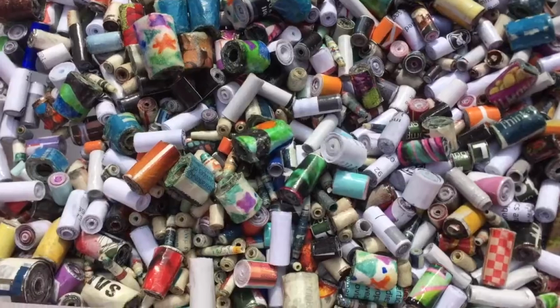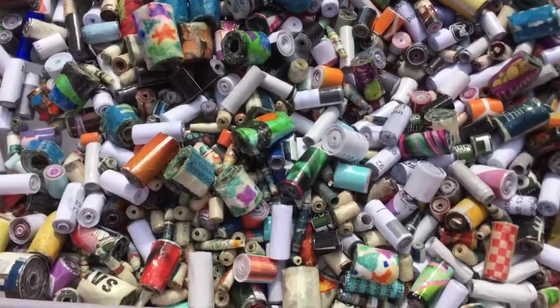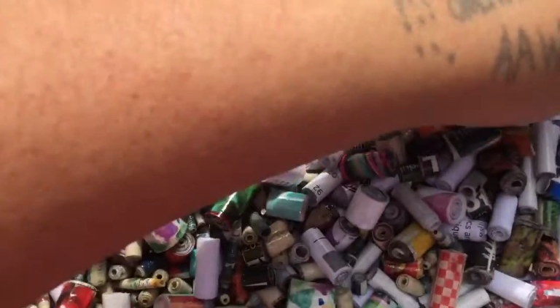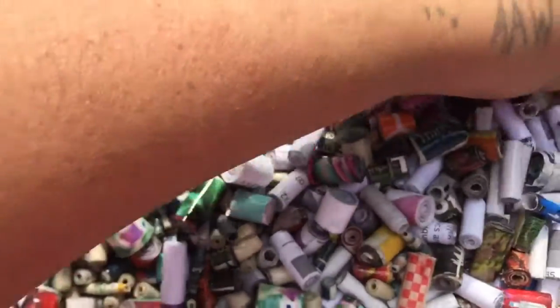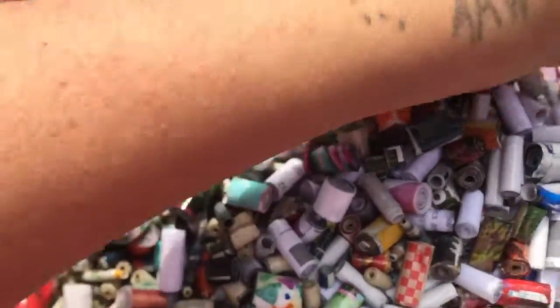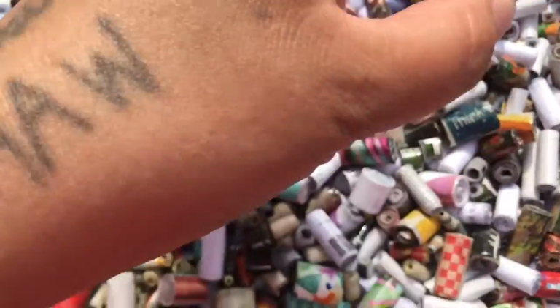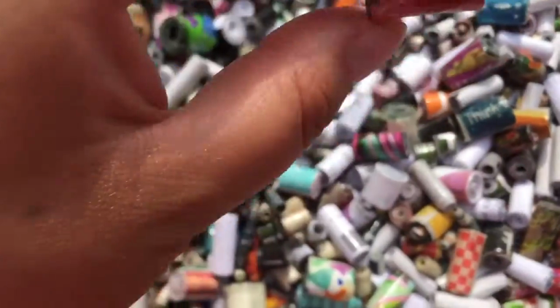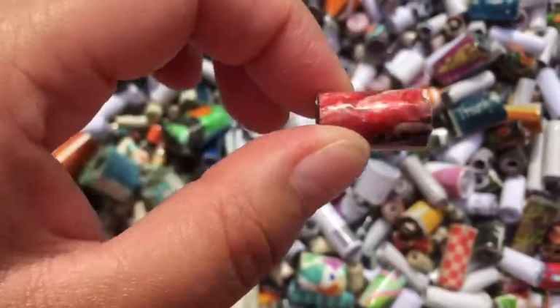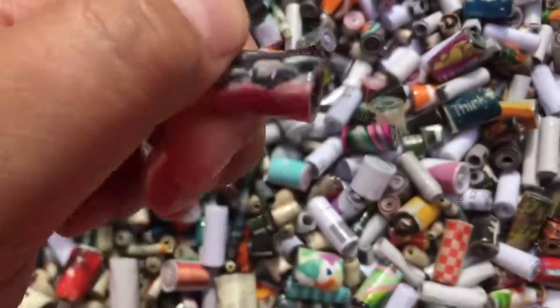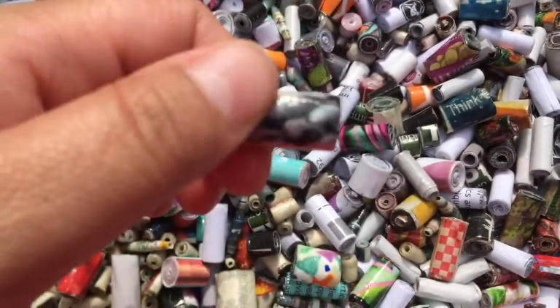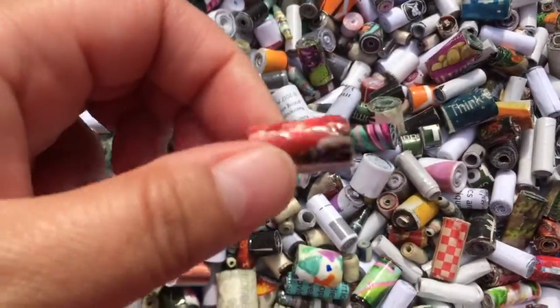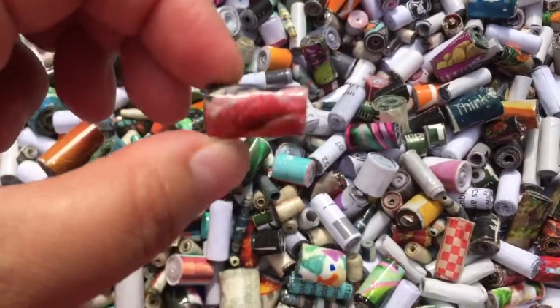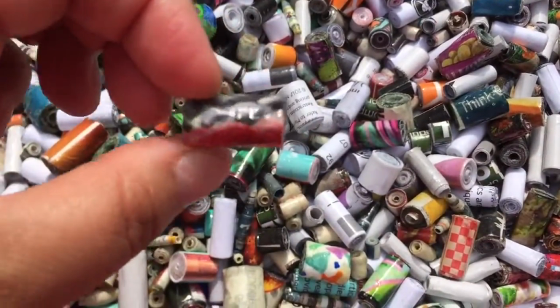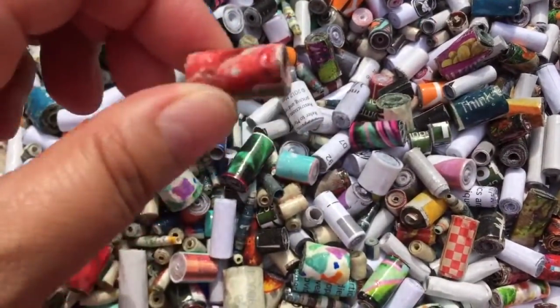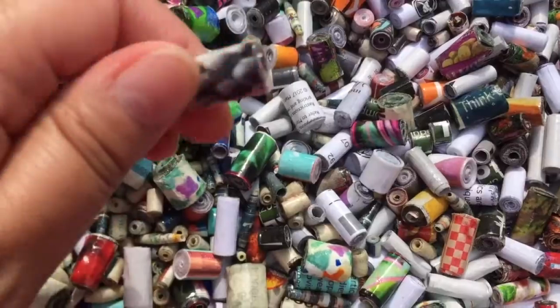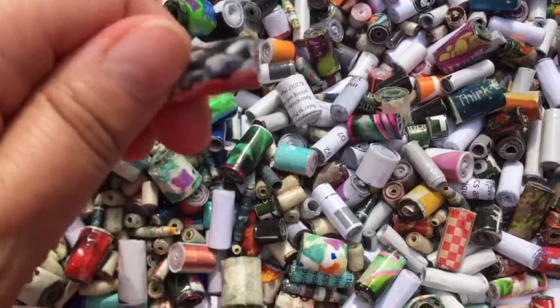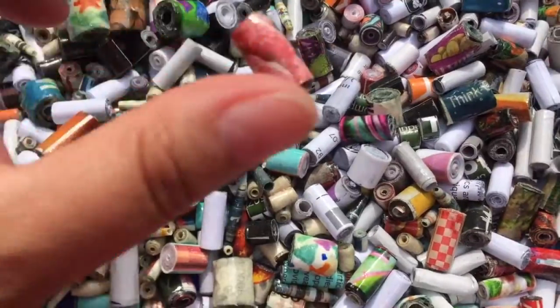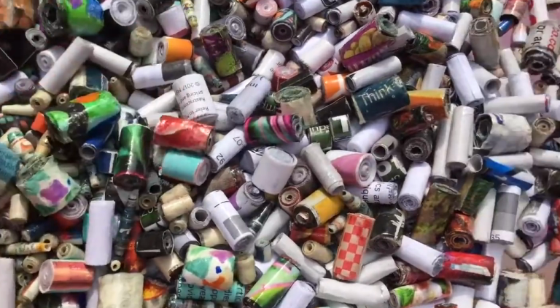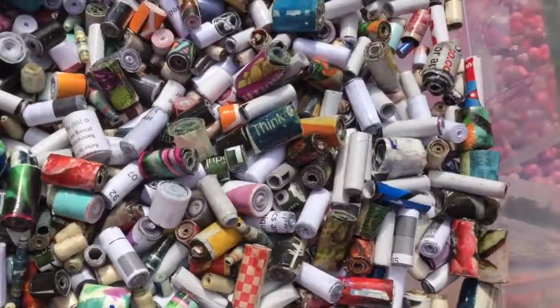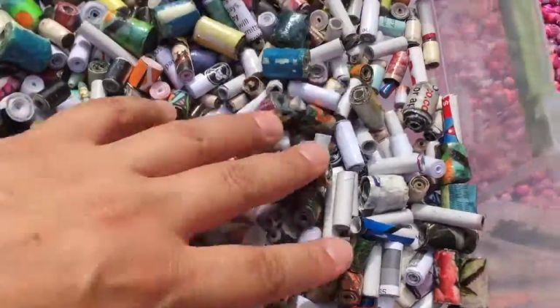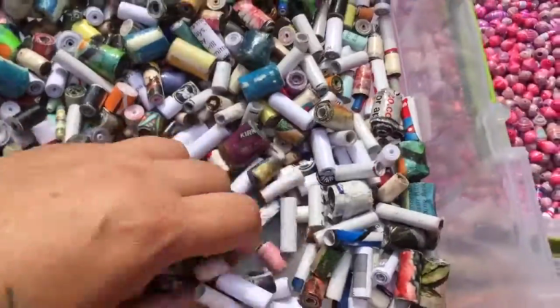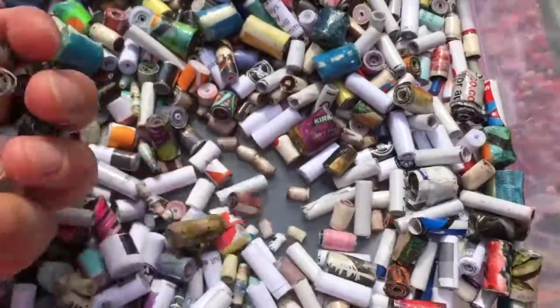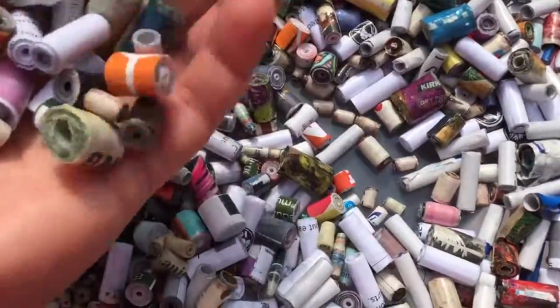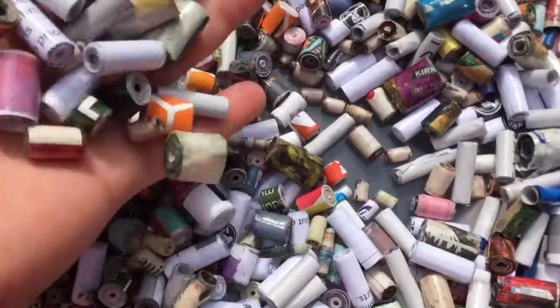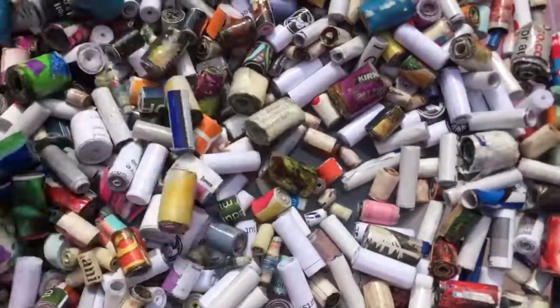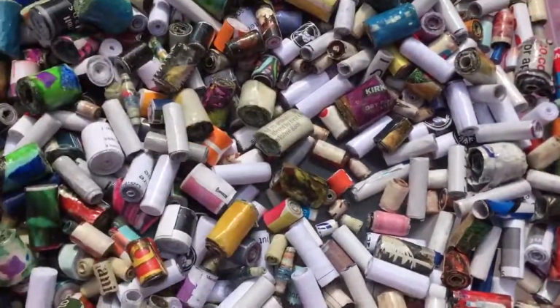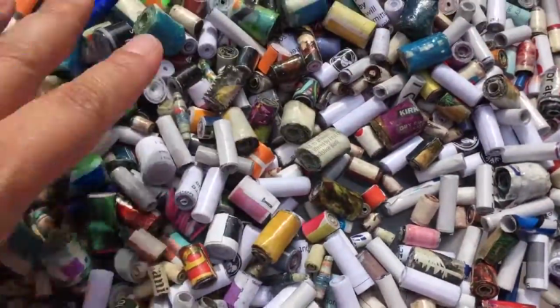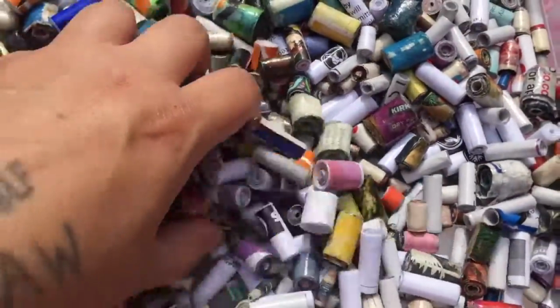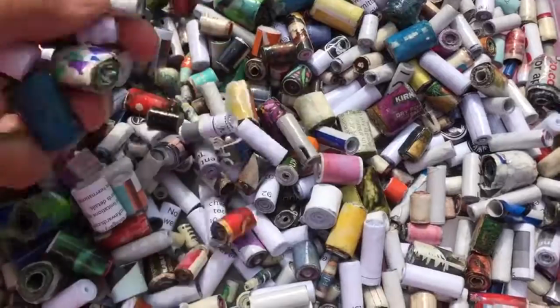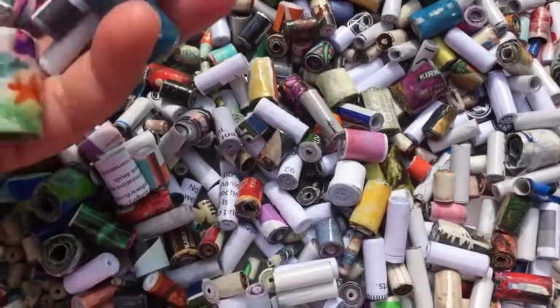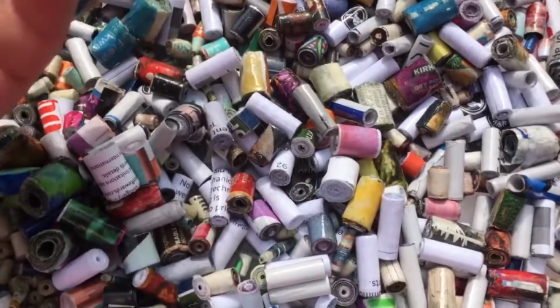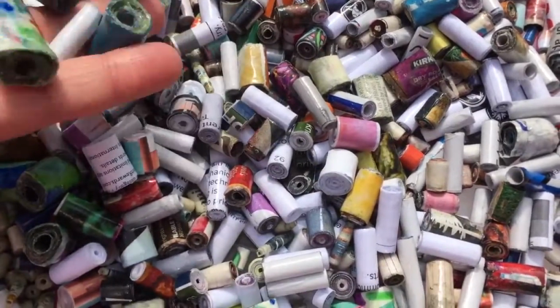I'm going to go inside. Does this one — would this be red? I don't know. I could just leave them there in the air. These were some of my crisp ones, too.